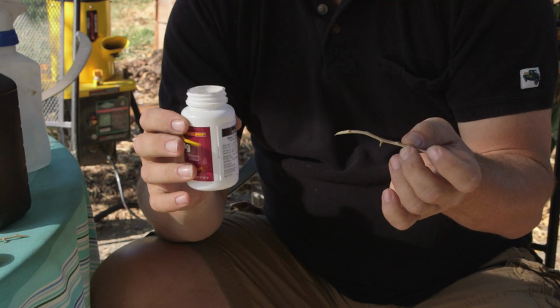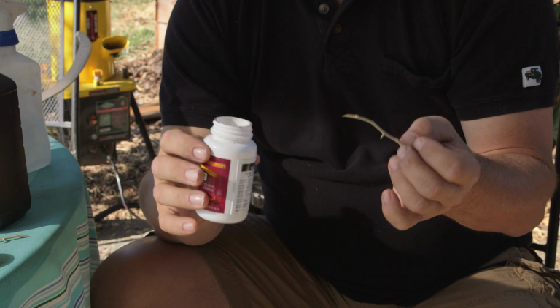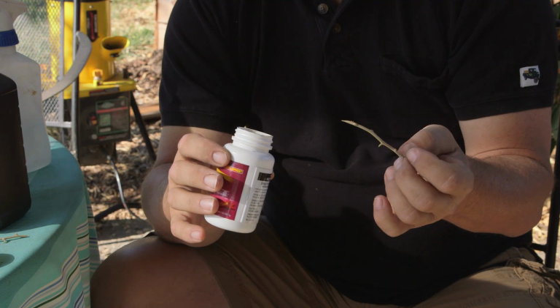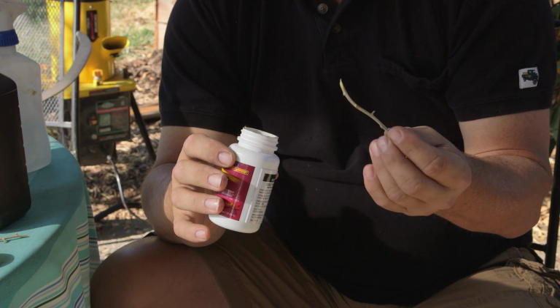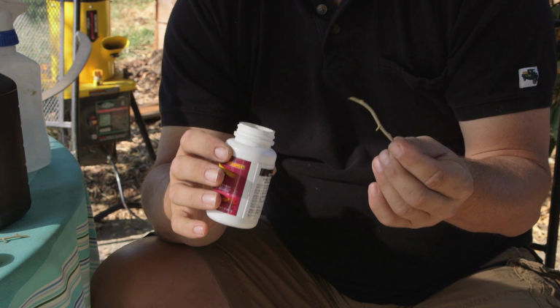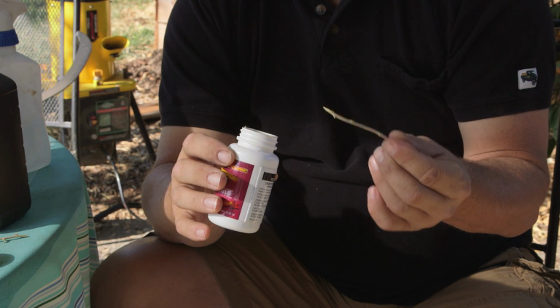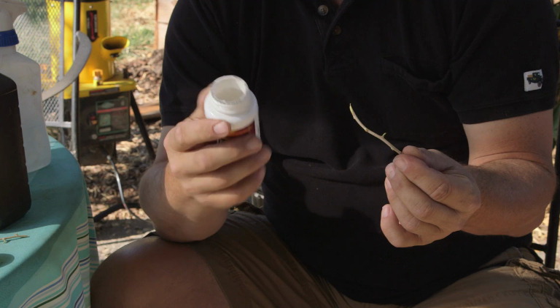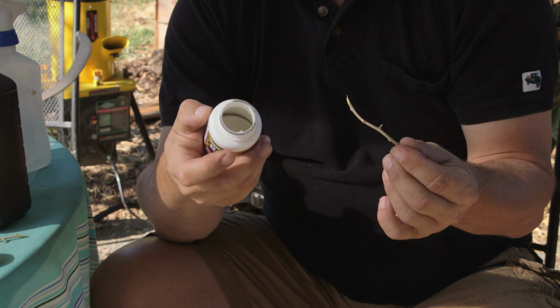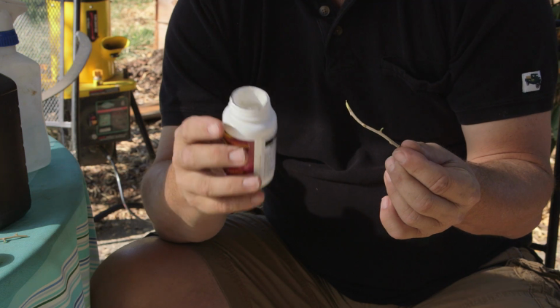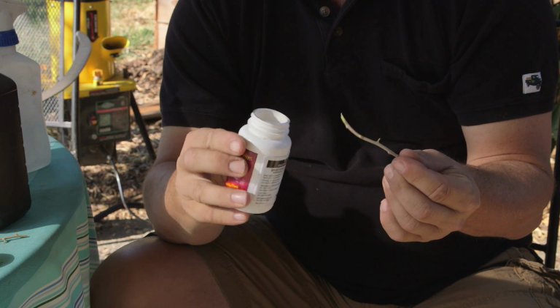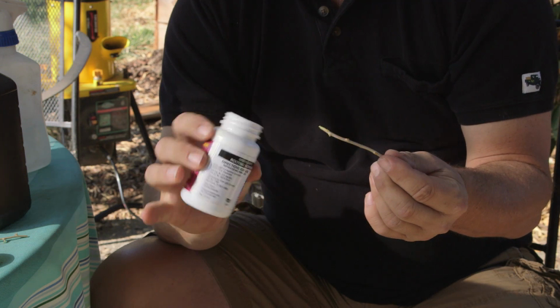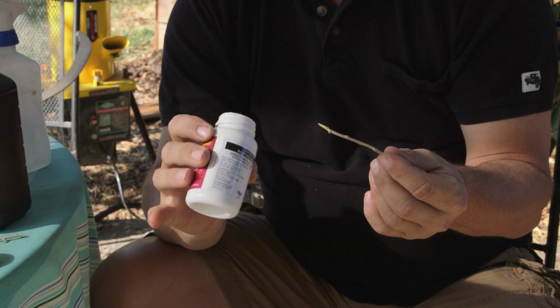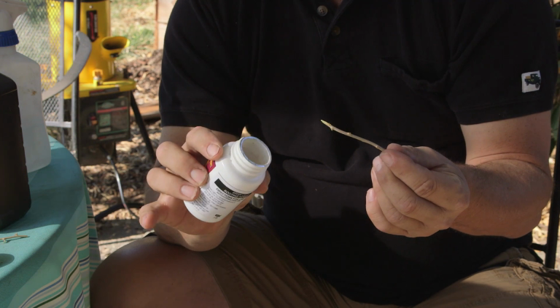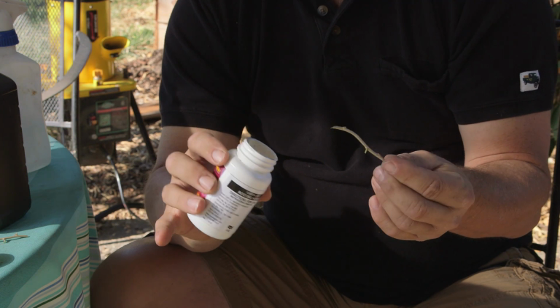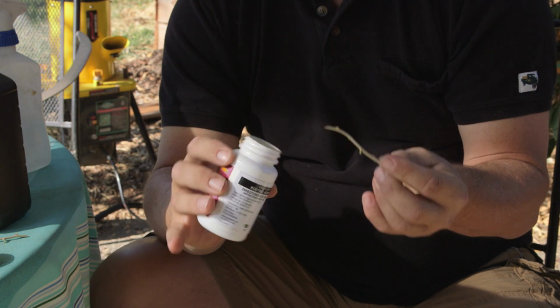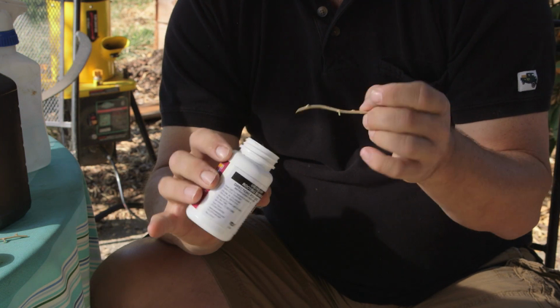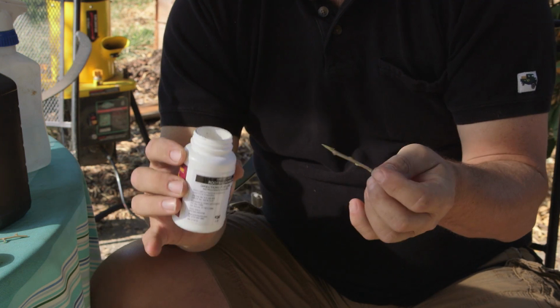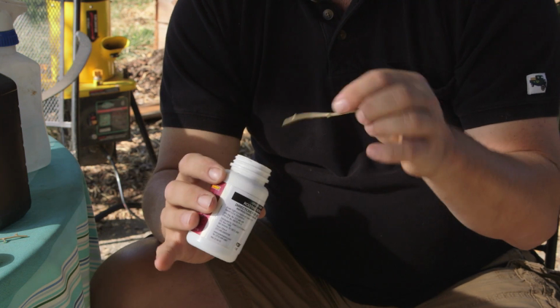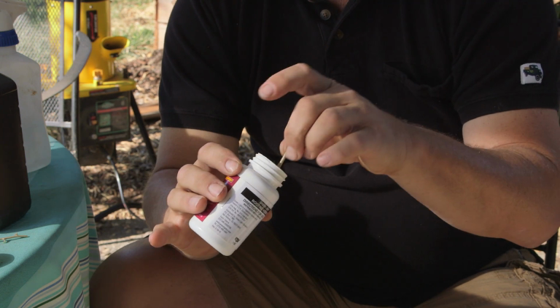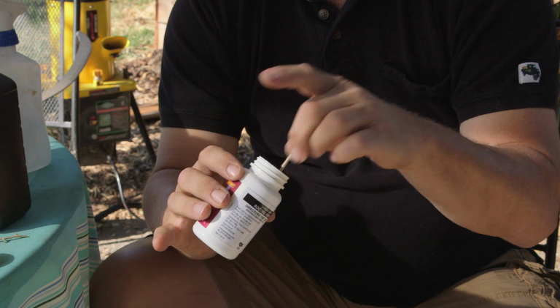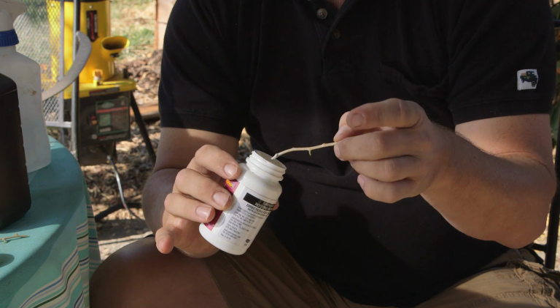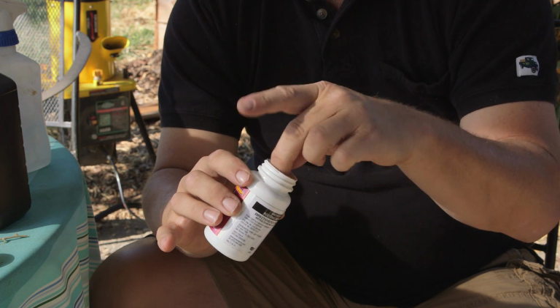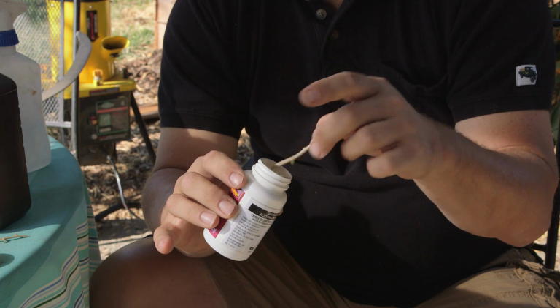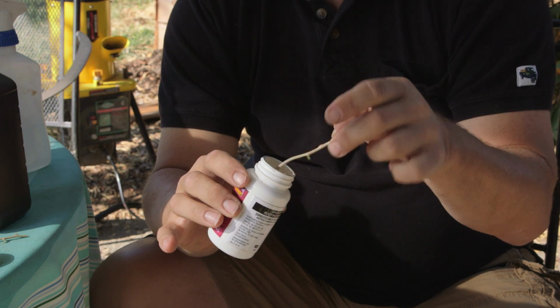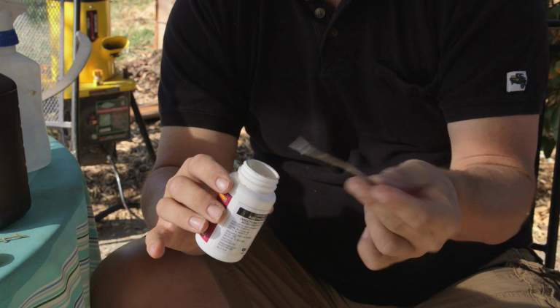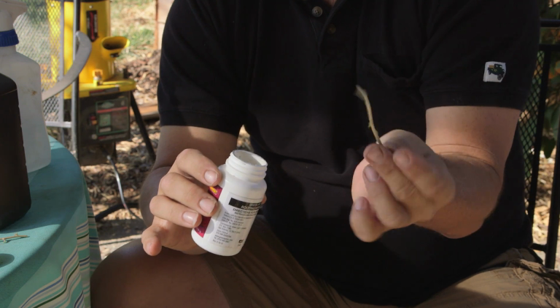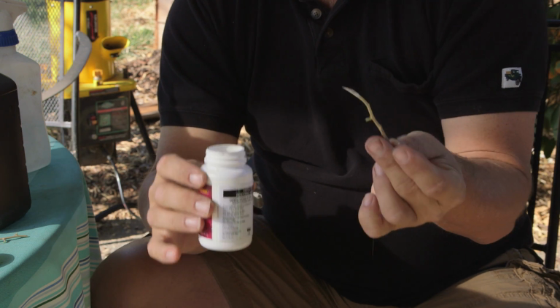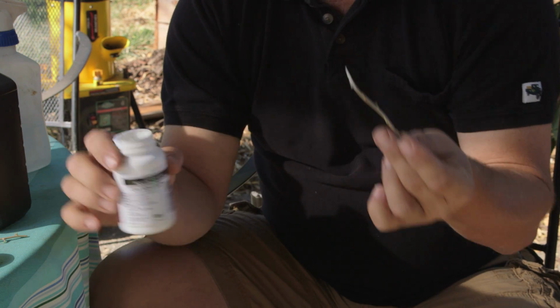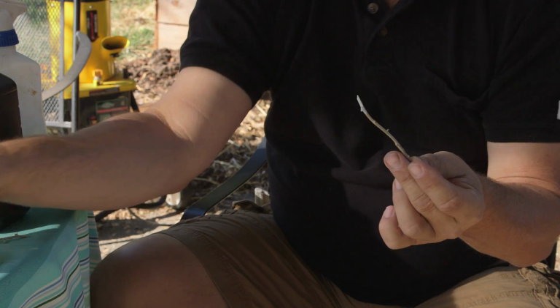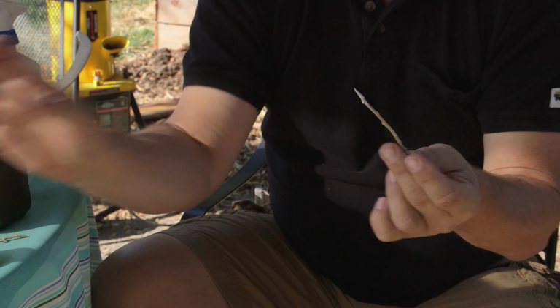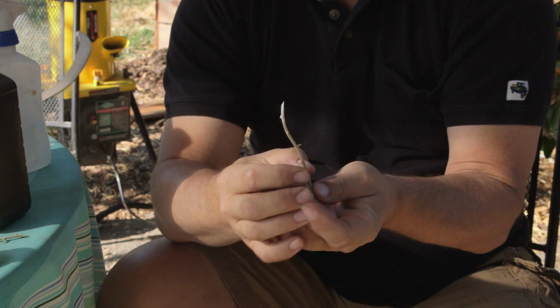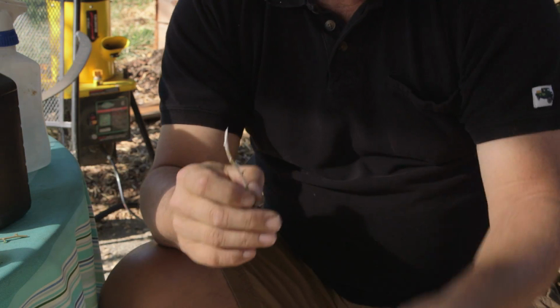The next step is to start putting rooting hormone. You can do one with a powder, or you can do it with a gel. In this case, I'm doing it with a powder, and then the next step after that is to put it into your clay pot, your rooting pot, and hold it with your bio balls.